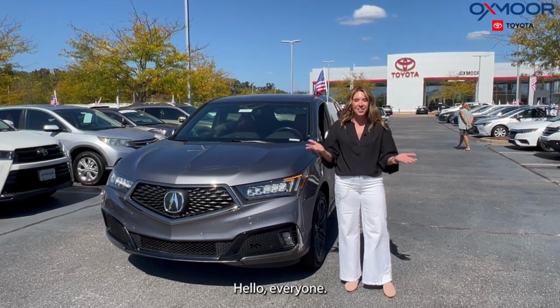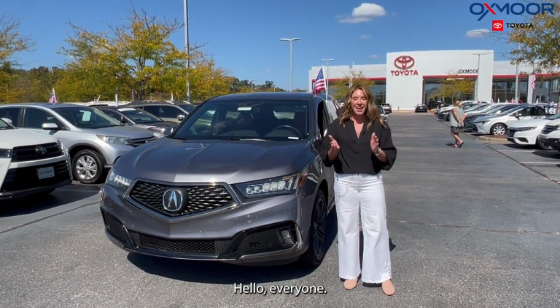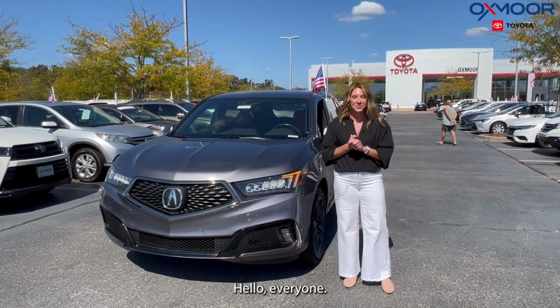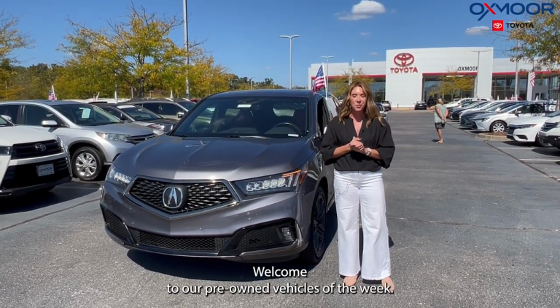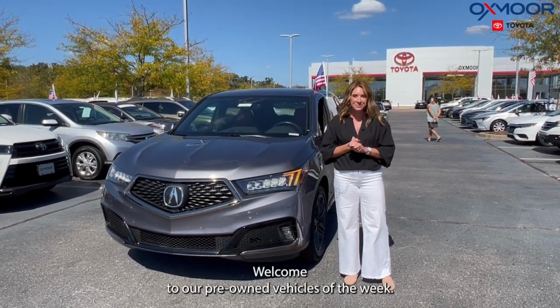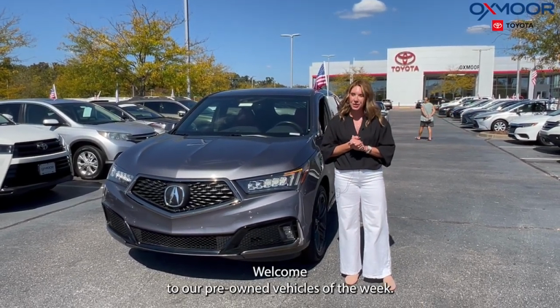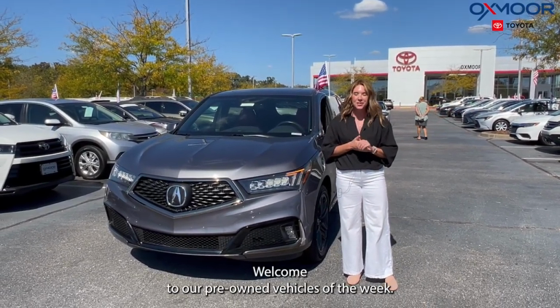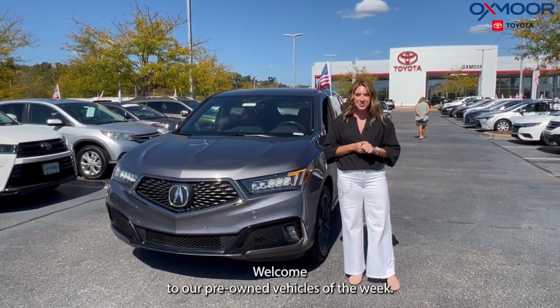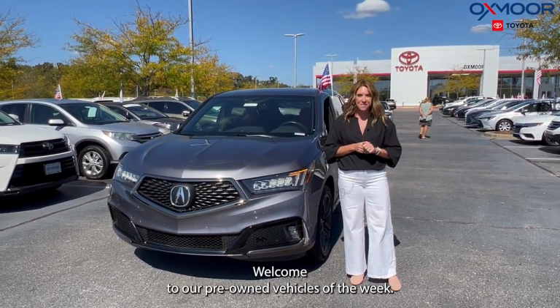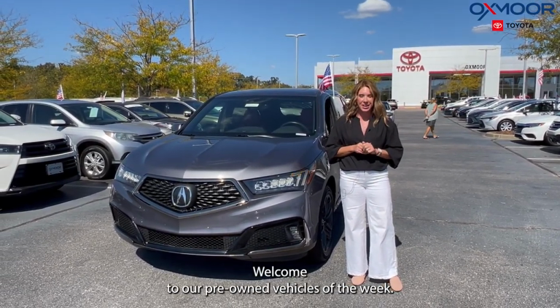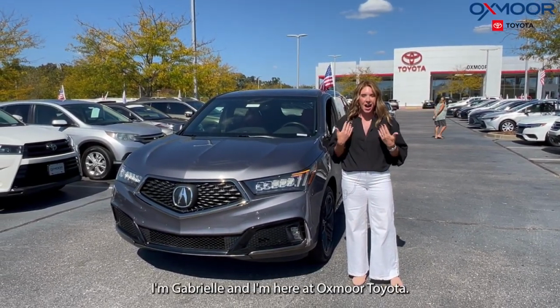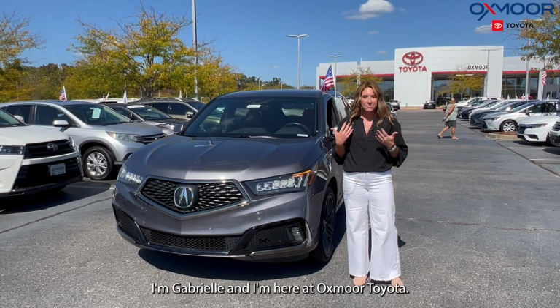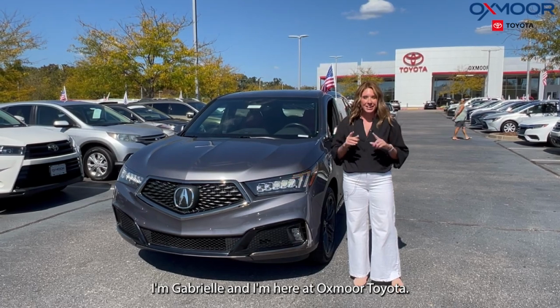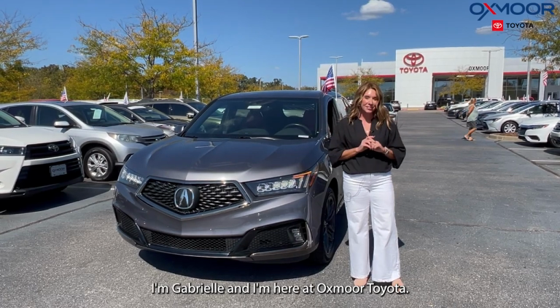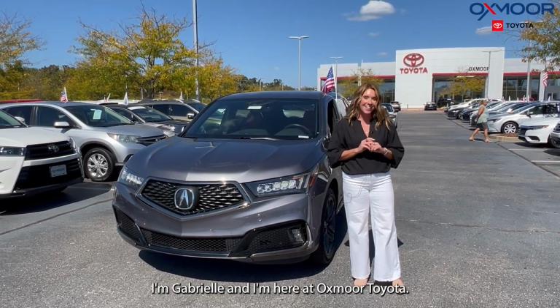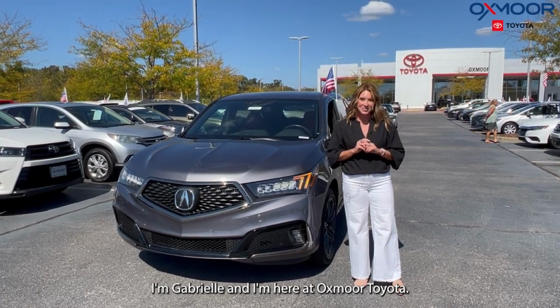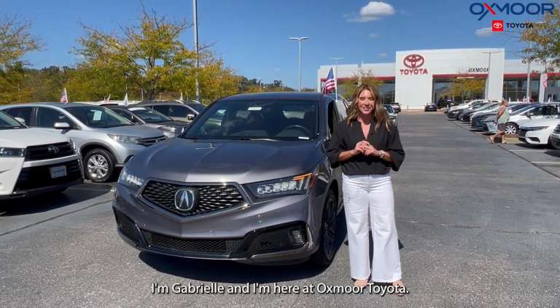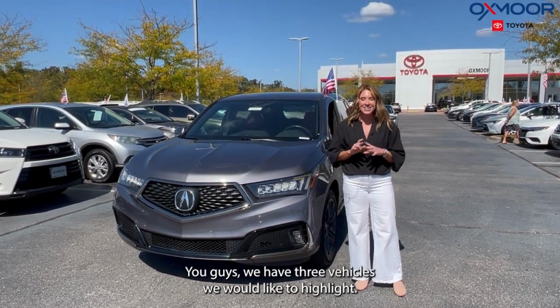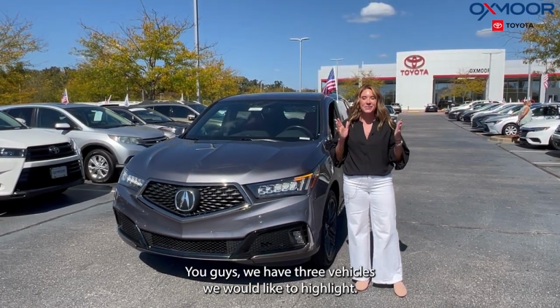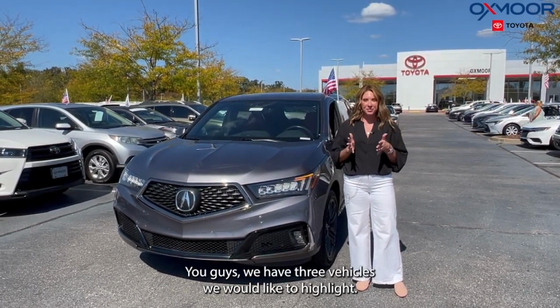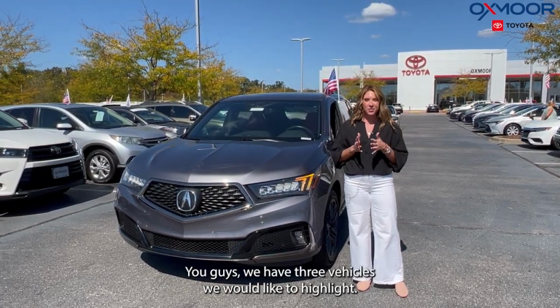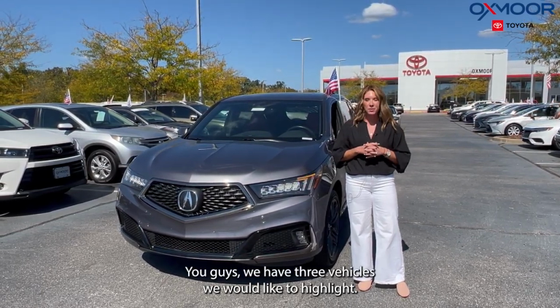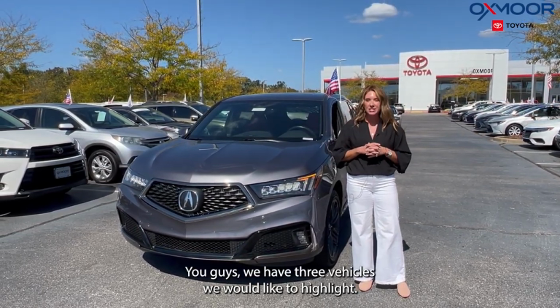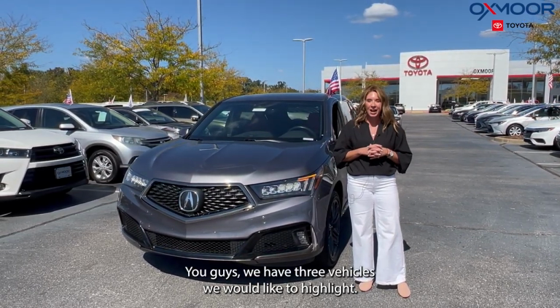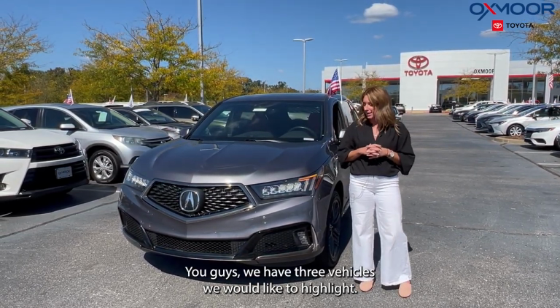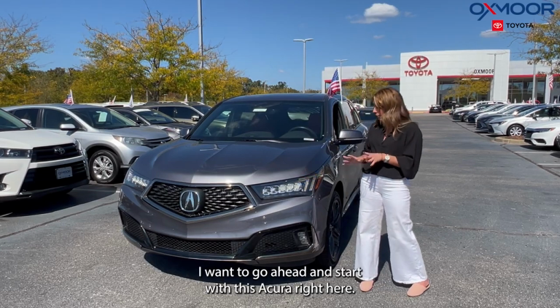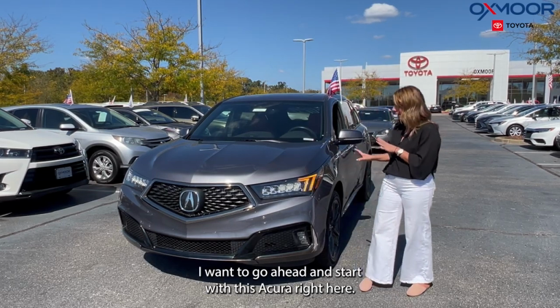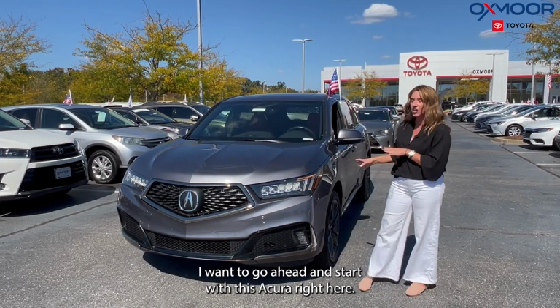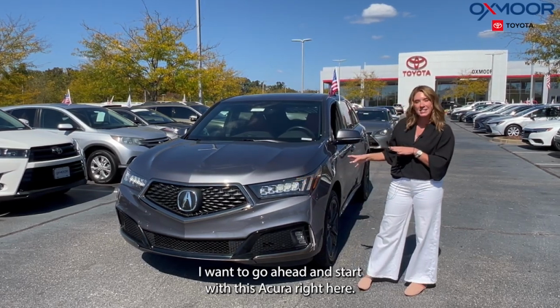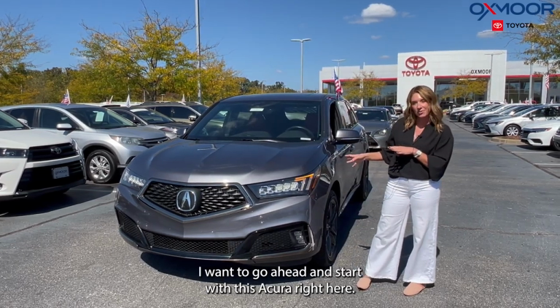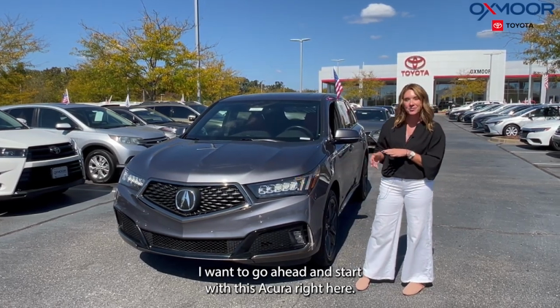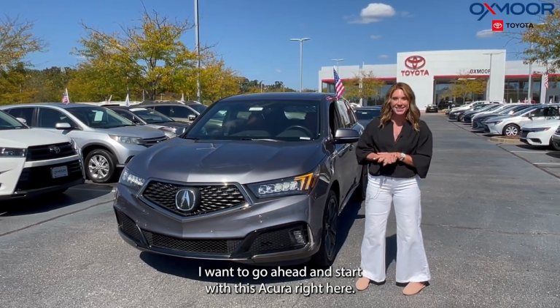Hello everyone. Welcome to our Pre-Owned Vehicles of the Week. I'm Gabrielle and I'm here at Oxnard Toyota. We have three vehicles we would like to highlight. I want to go ahead and start with this Acura right here.